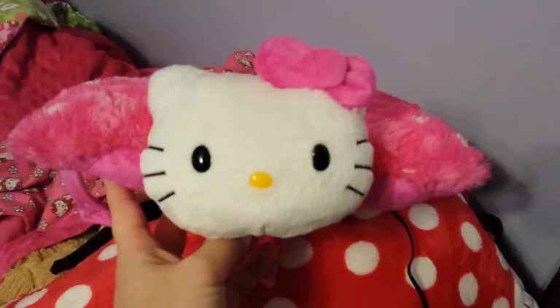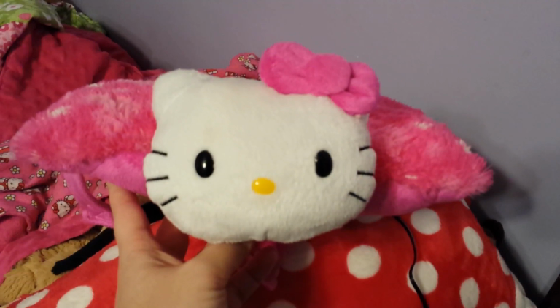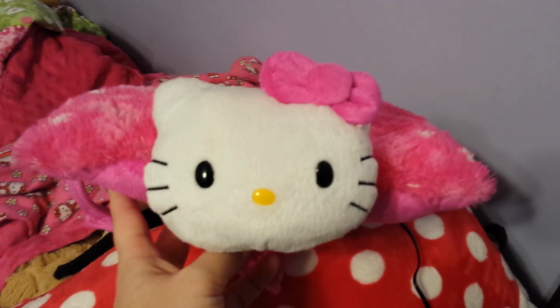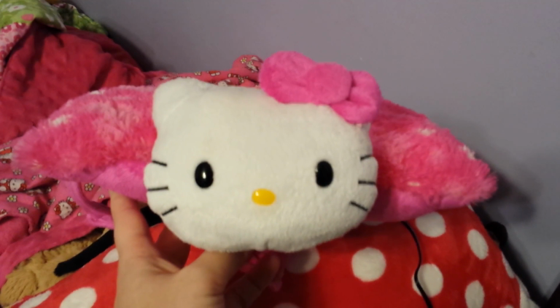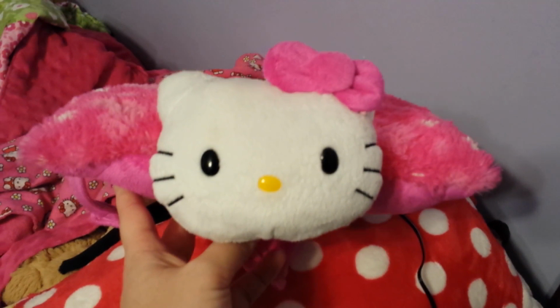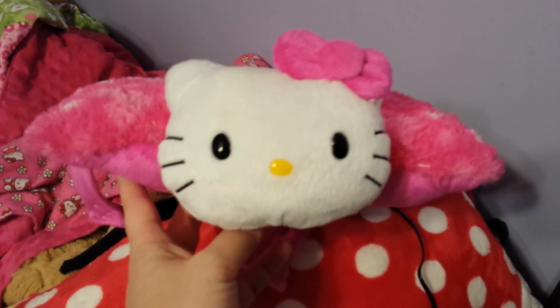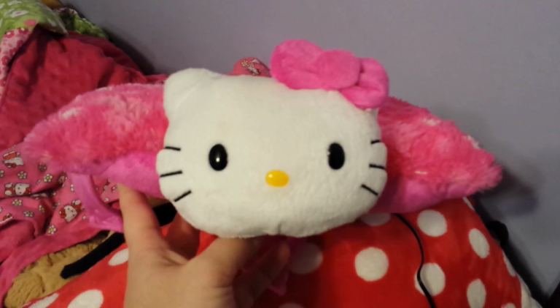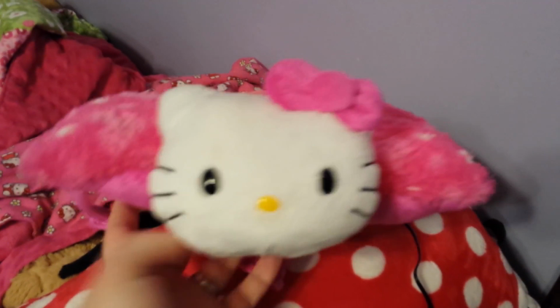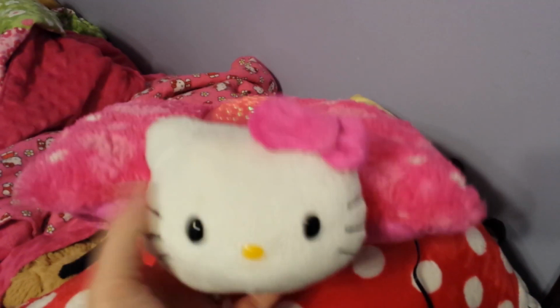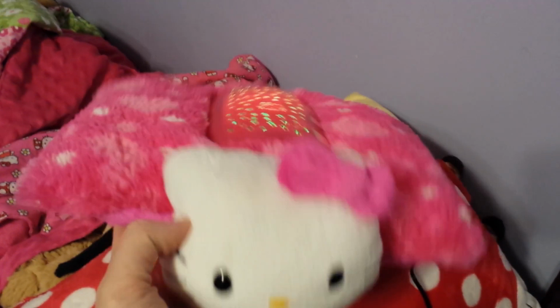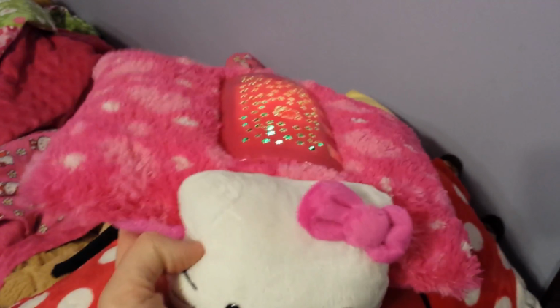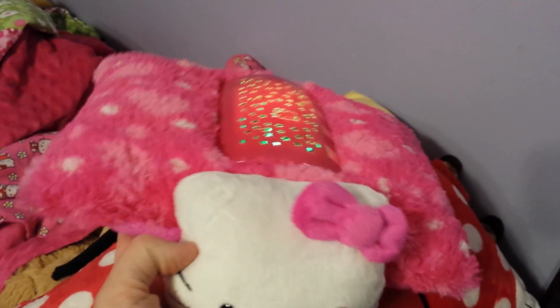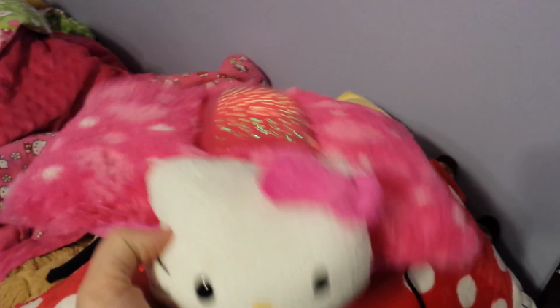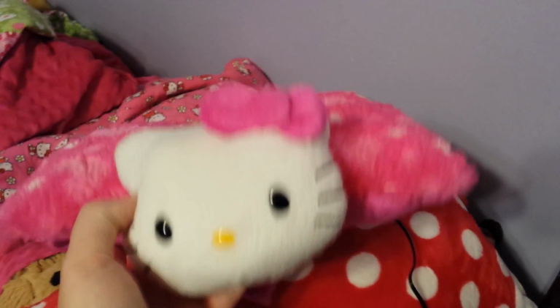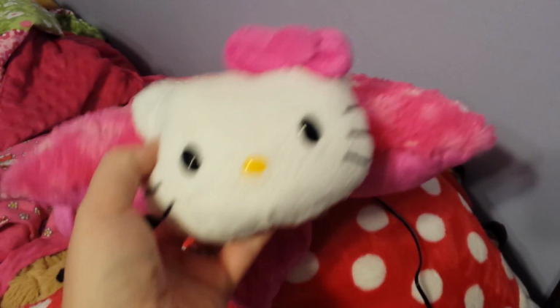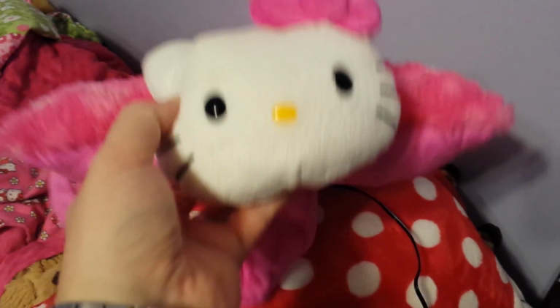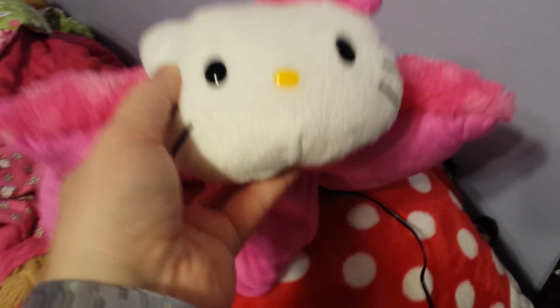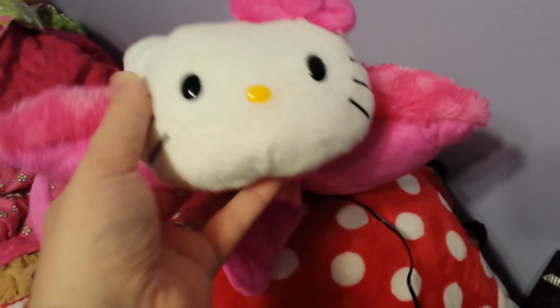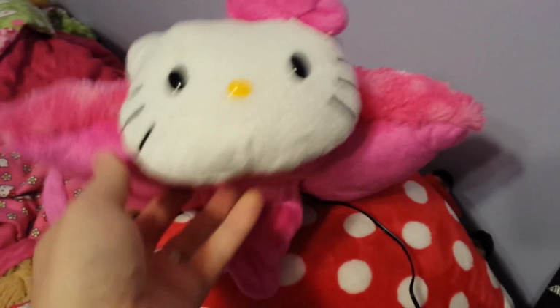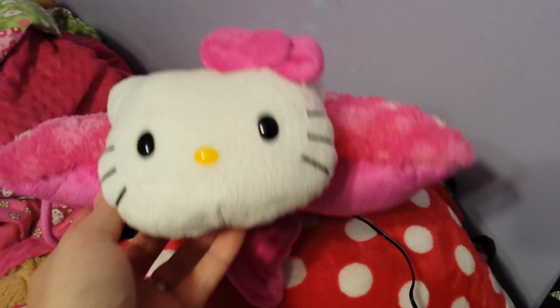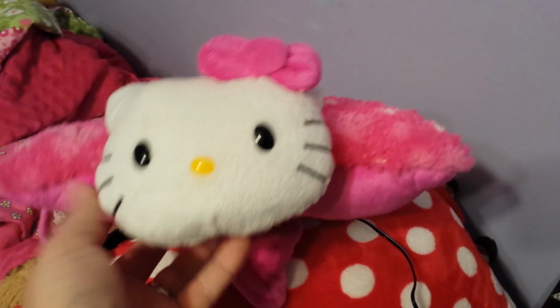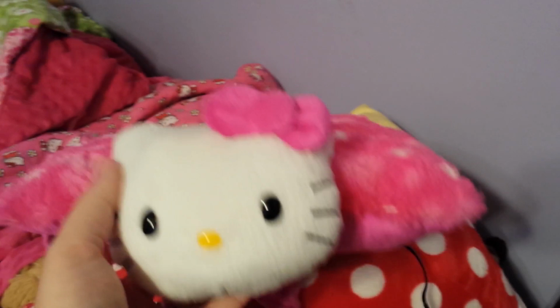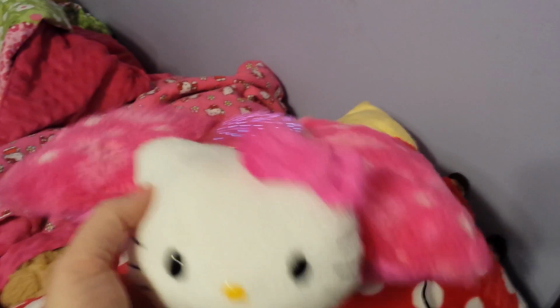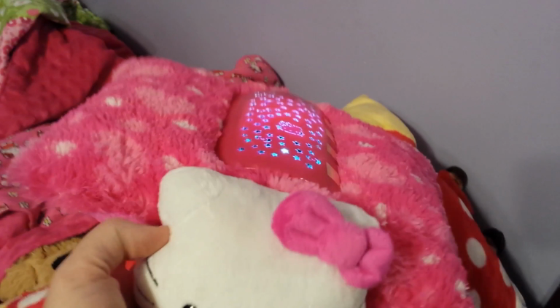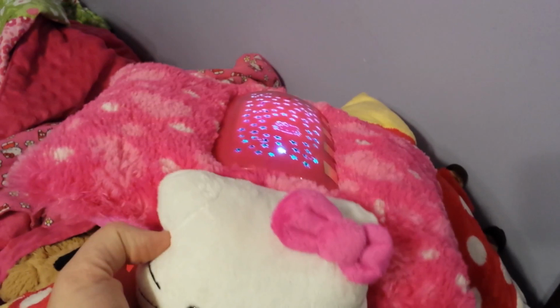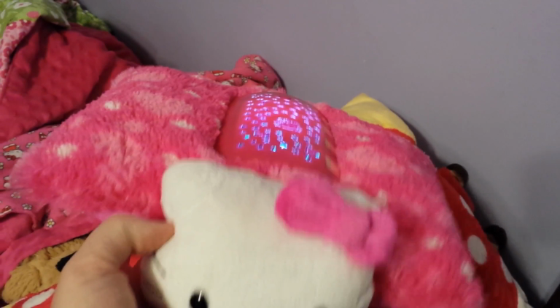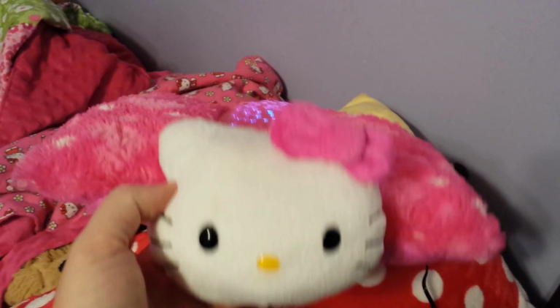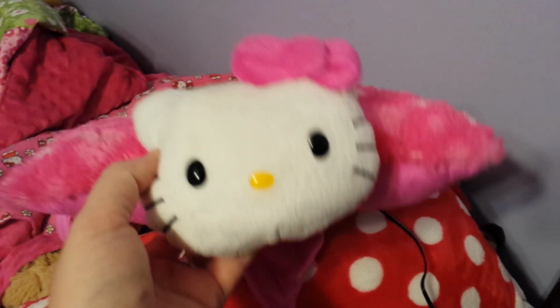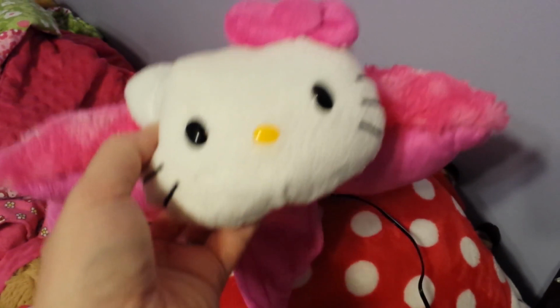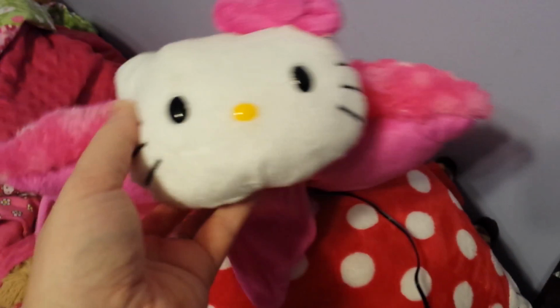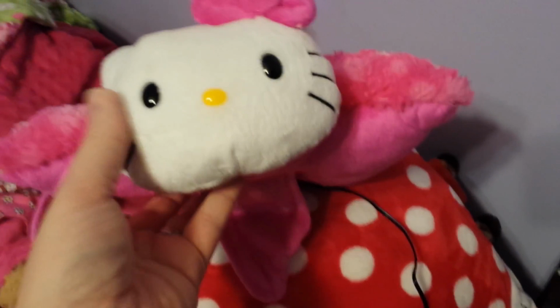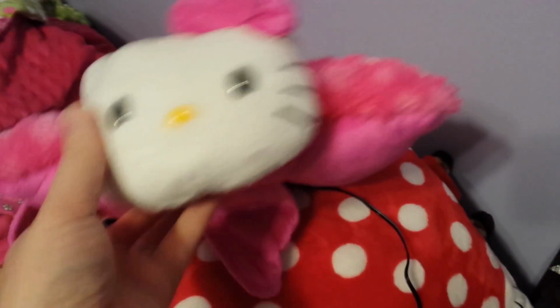So here it is, the terrible Hello Kitty Nightlight Pillow Cat pet. It was so dim, even in the darkest room you could barely see it.